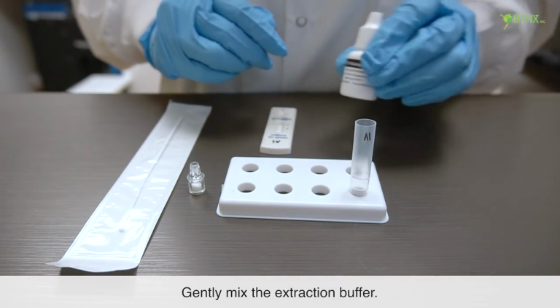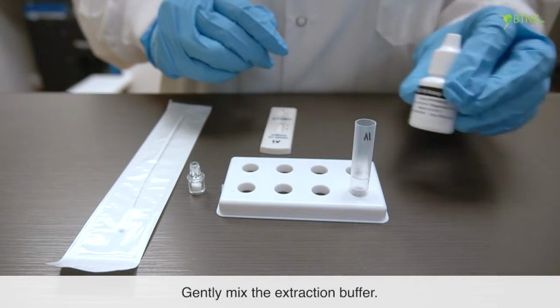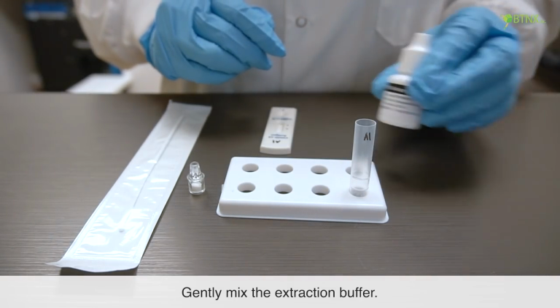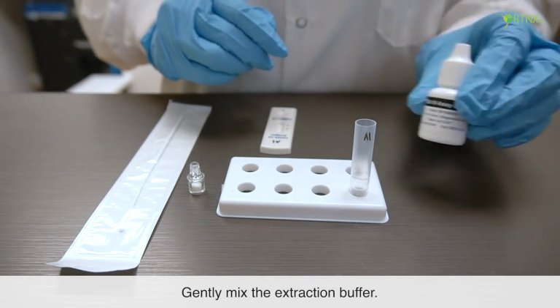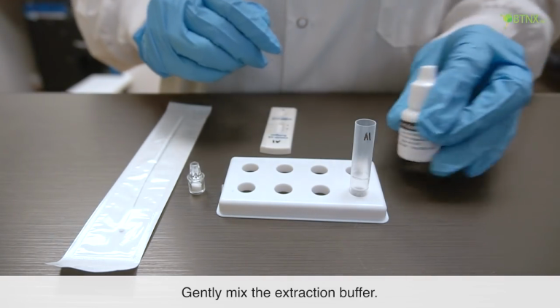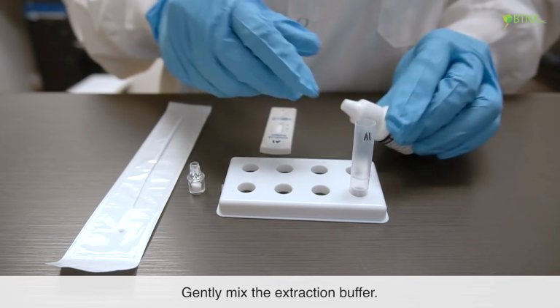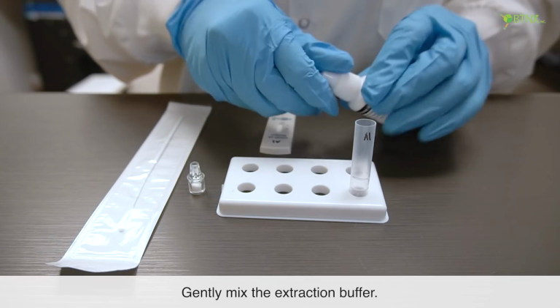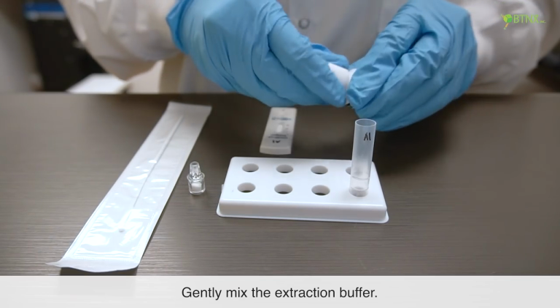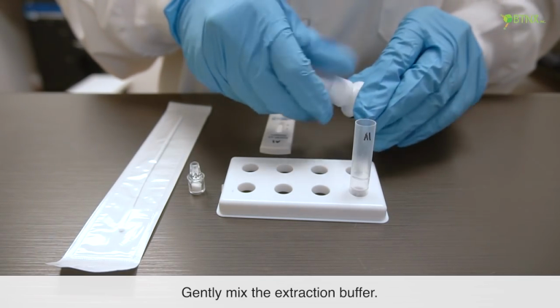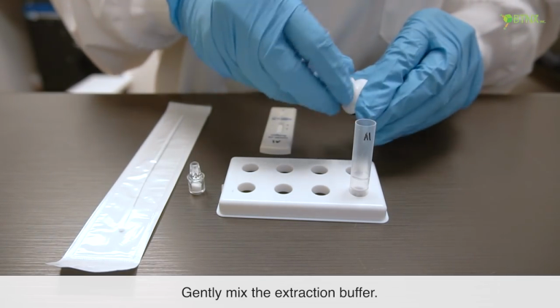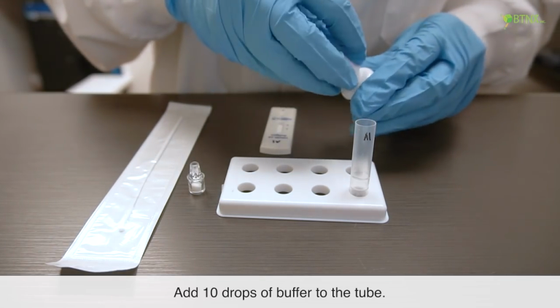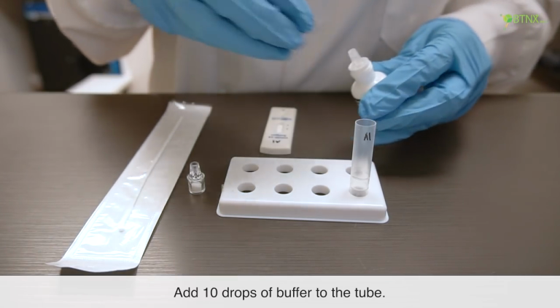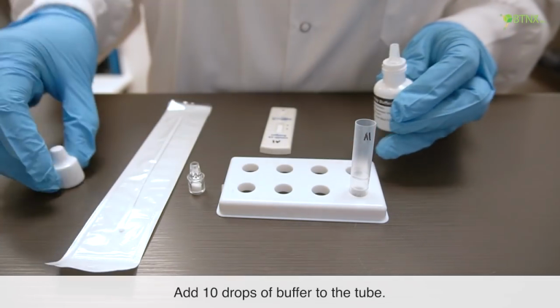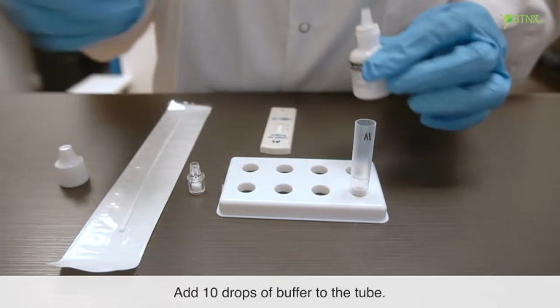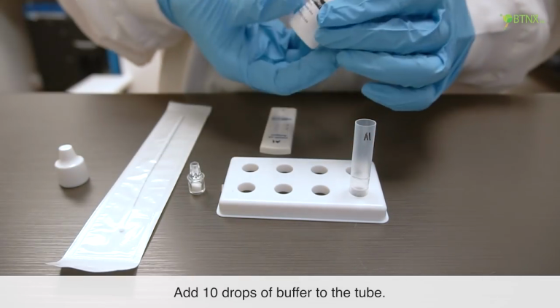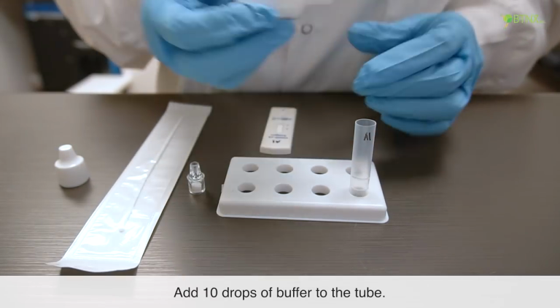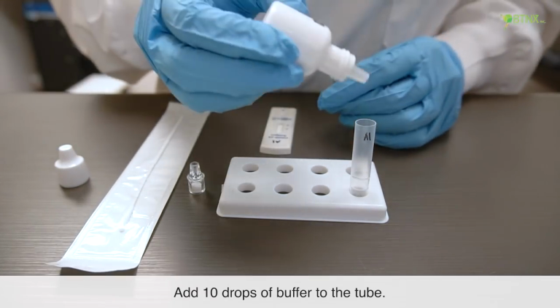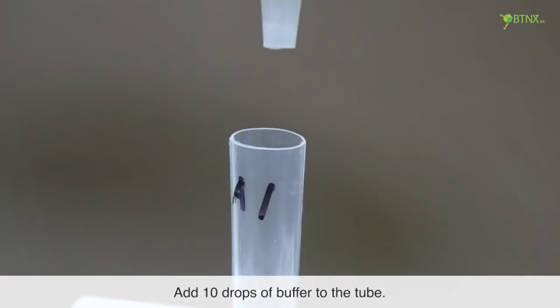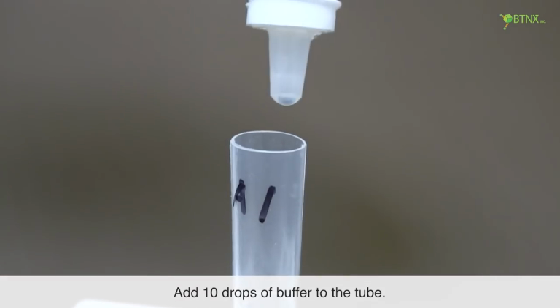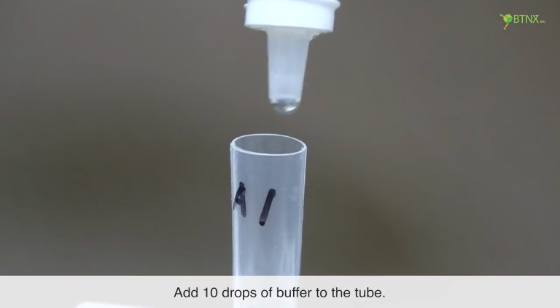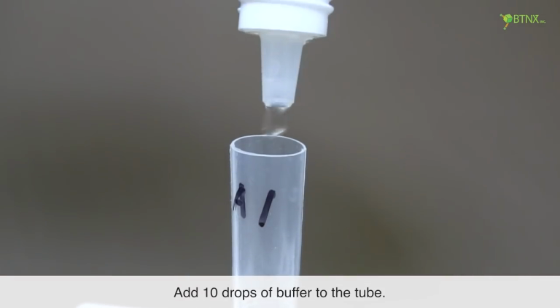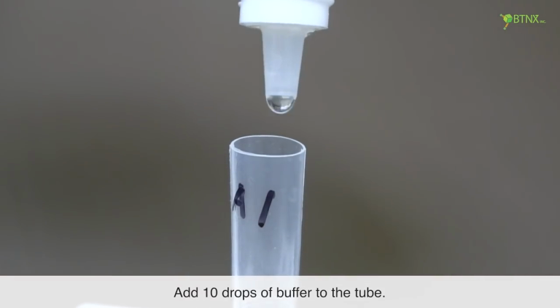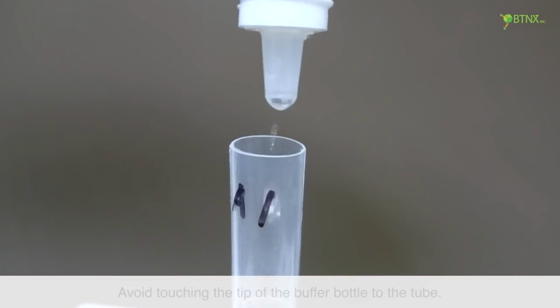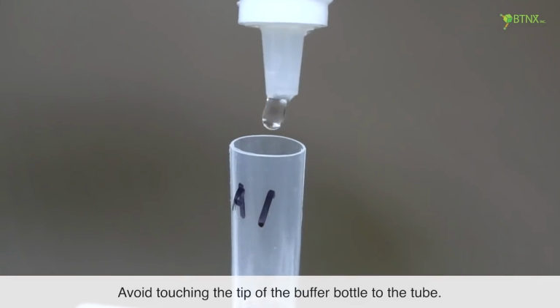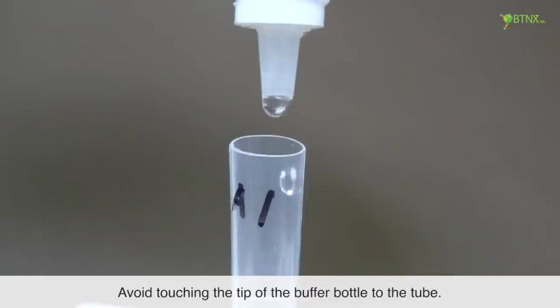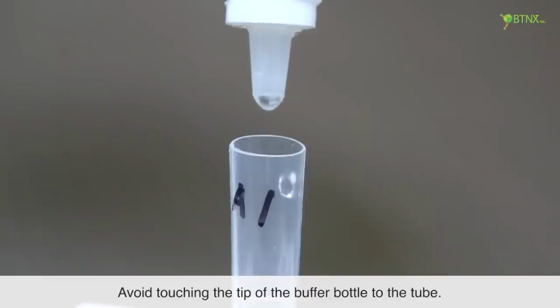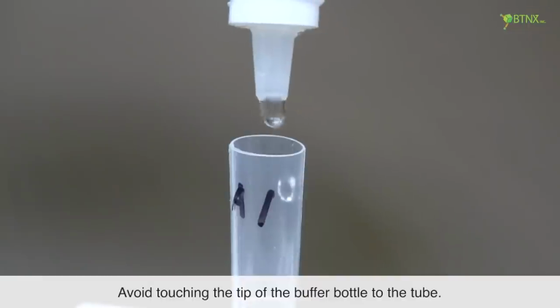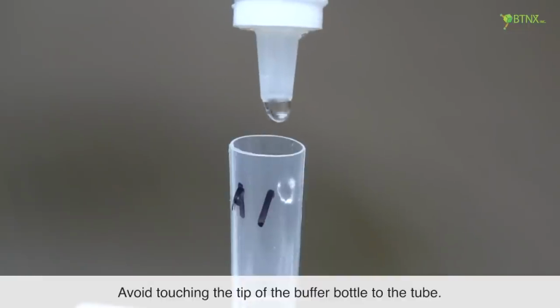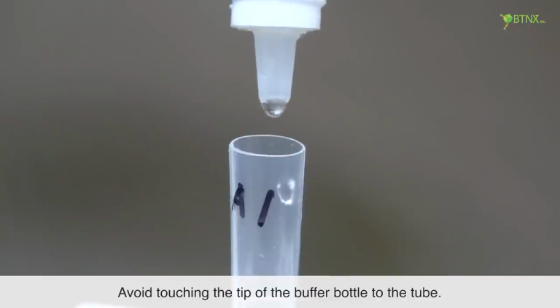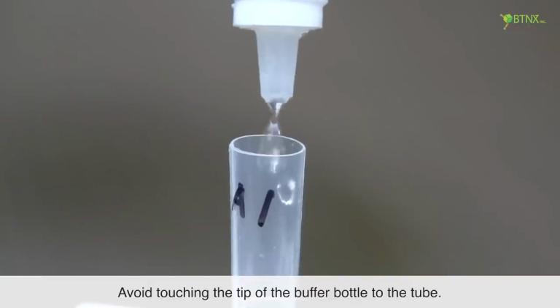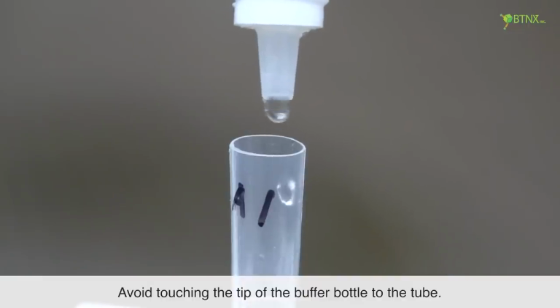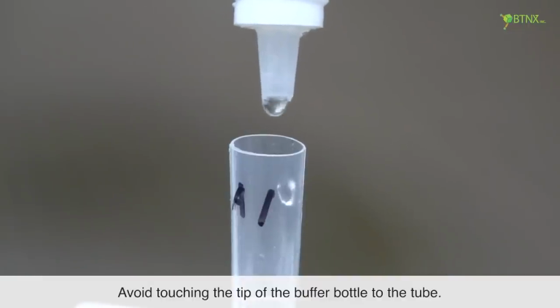Gently mix the extraction buffer. Add 10 drops of buffer to the tube. Avoid touching the tip of the buffer bottle to the tube.